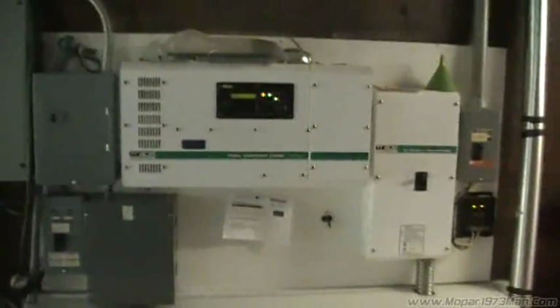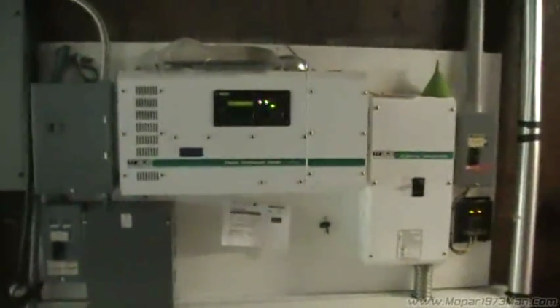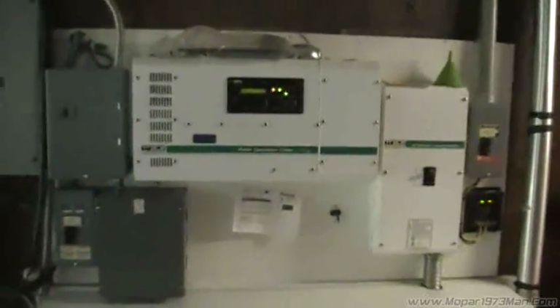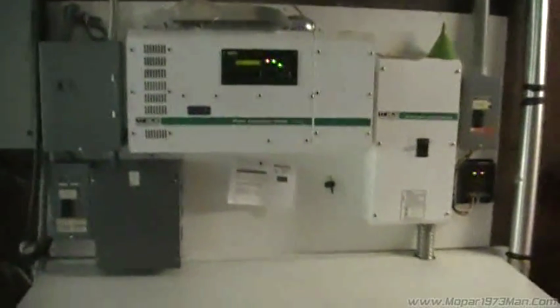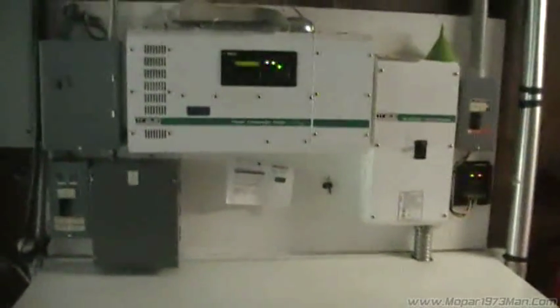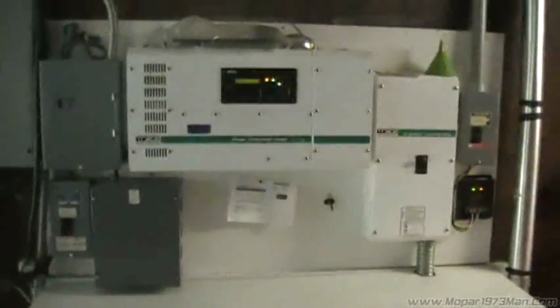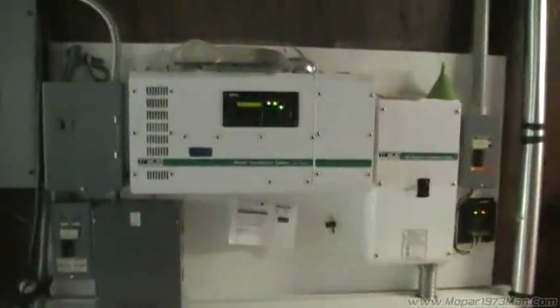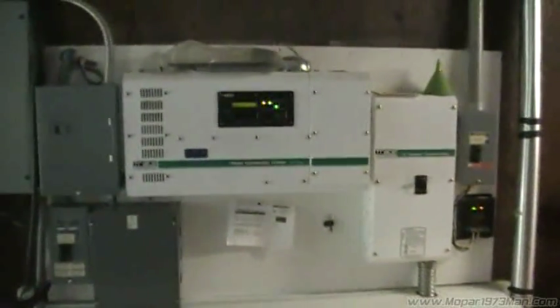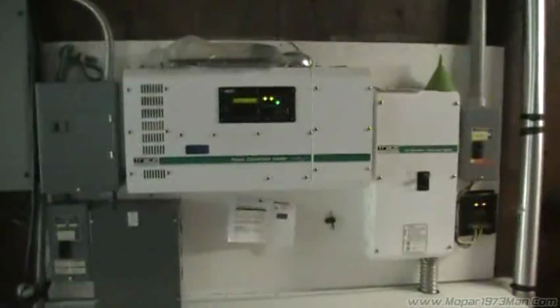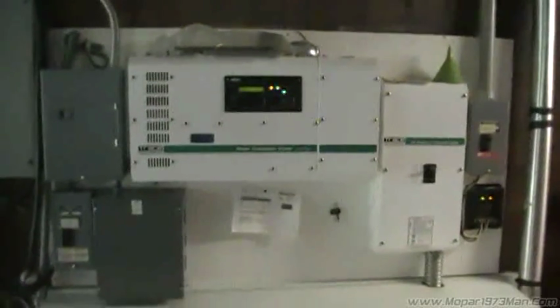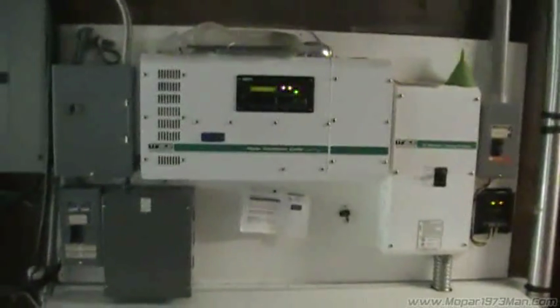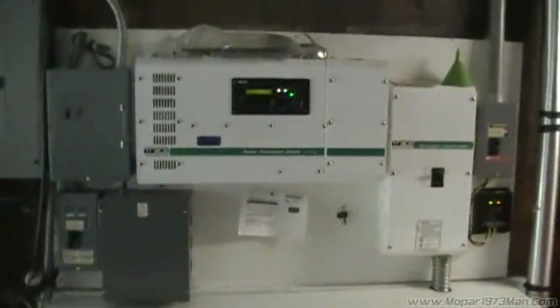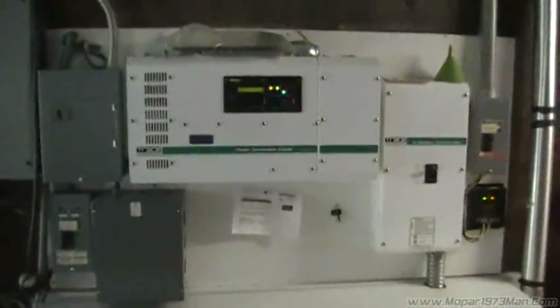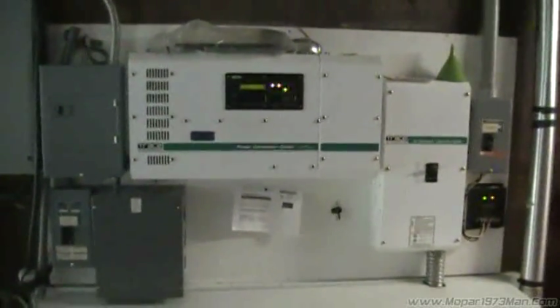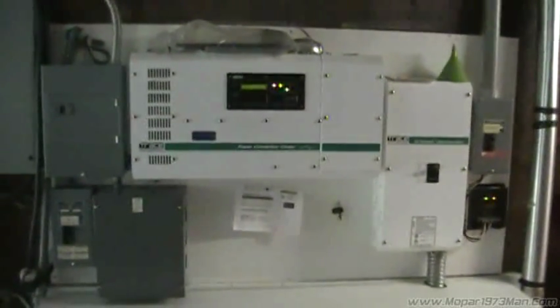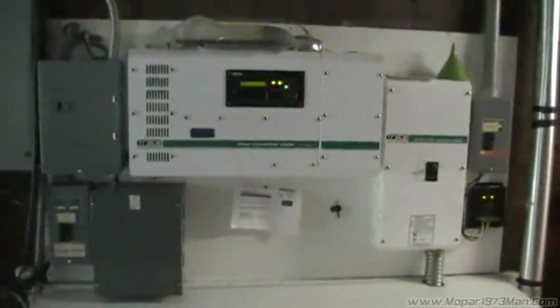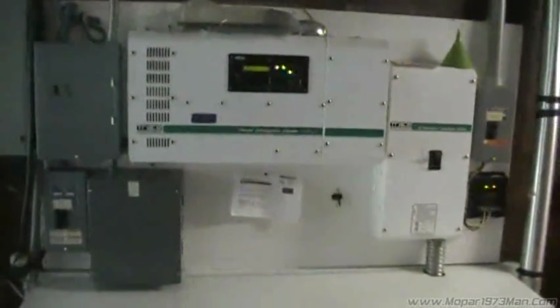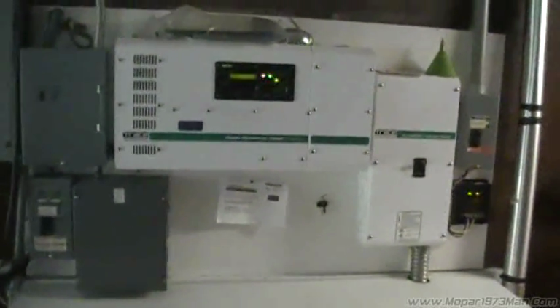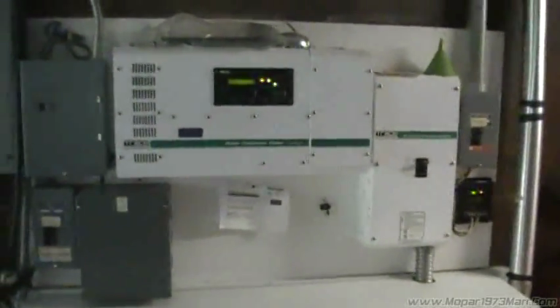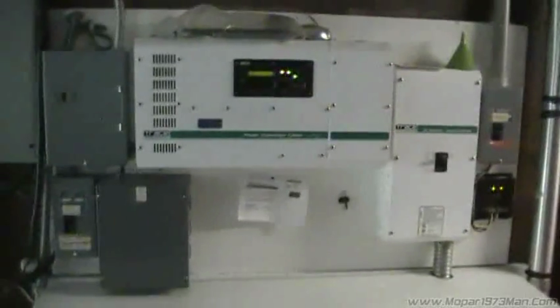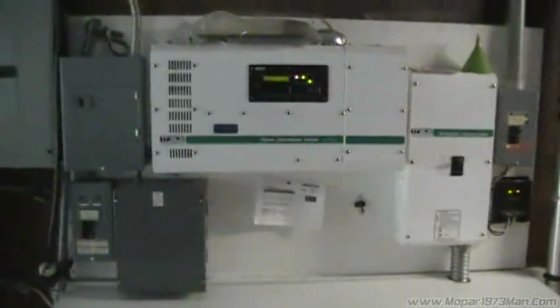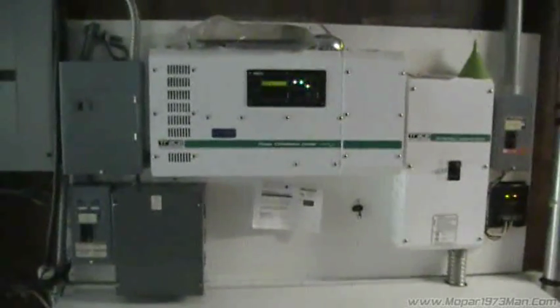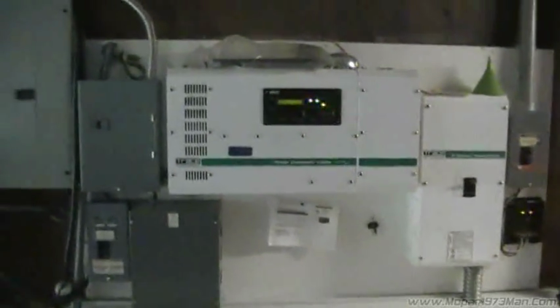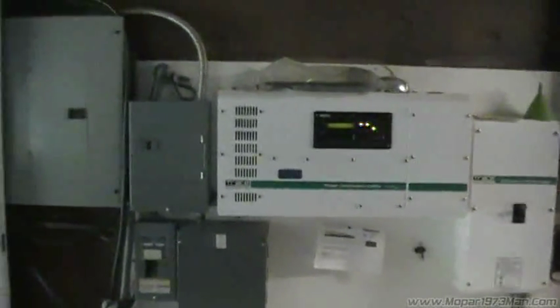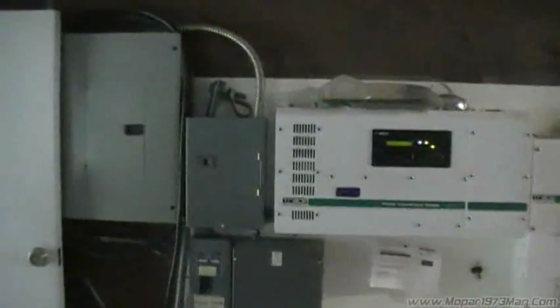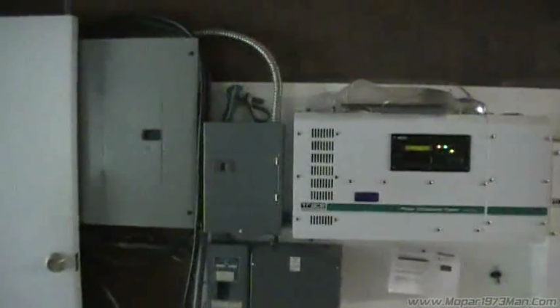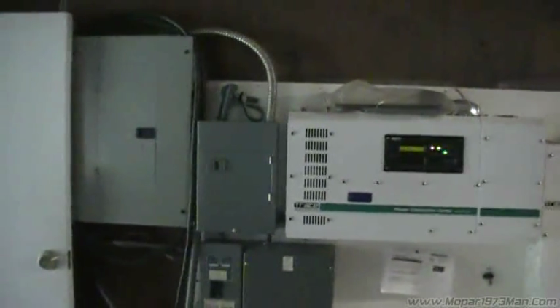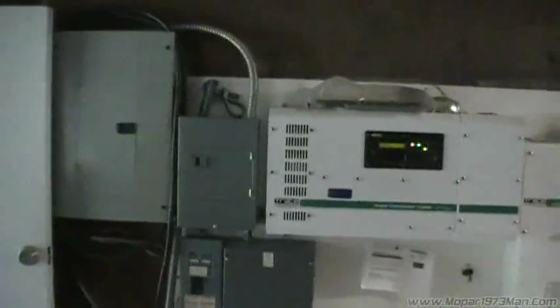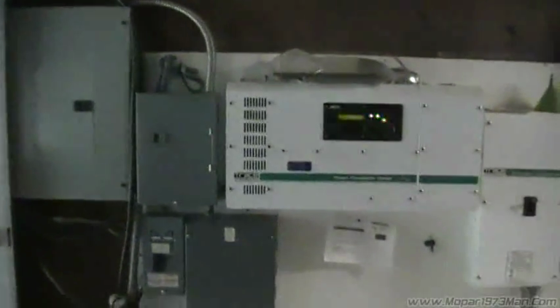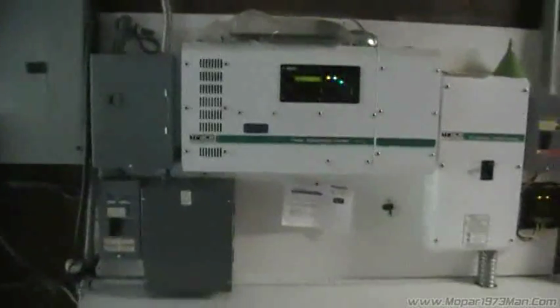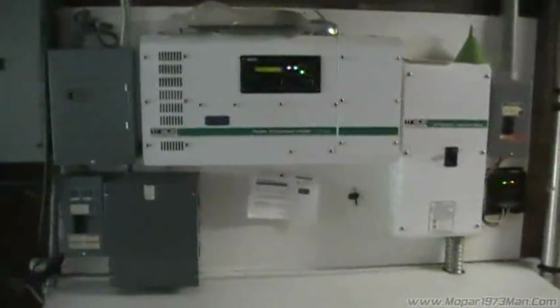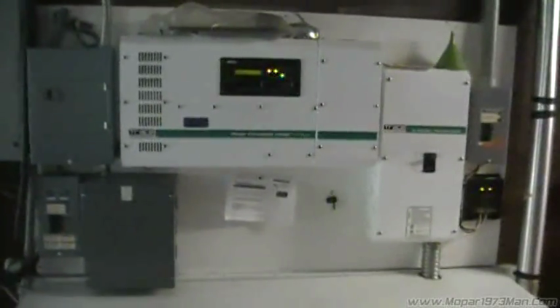Some of you guys out there have asked about my solar powered, or let's say renewable energy house. This is basically my setup with the breaker panel and transfer switch and all that stuff.